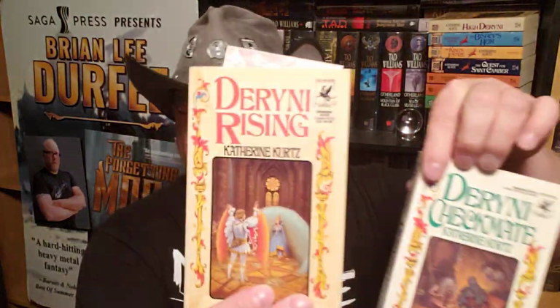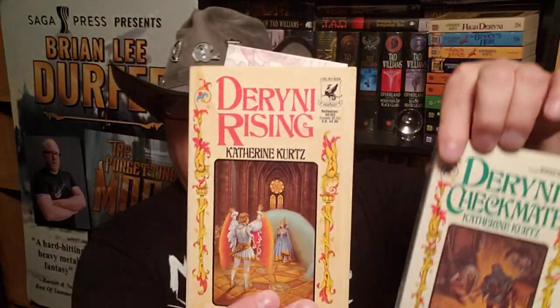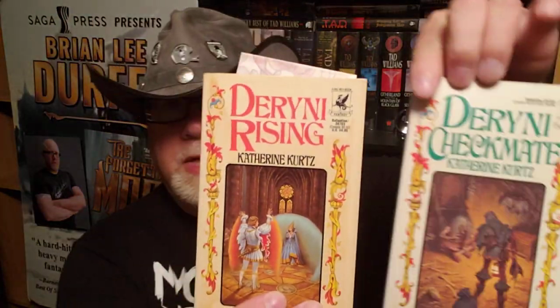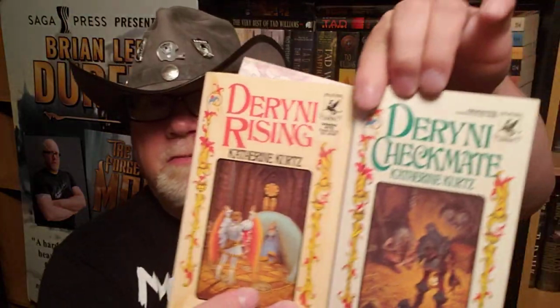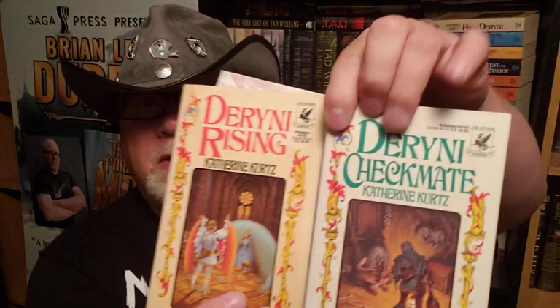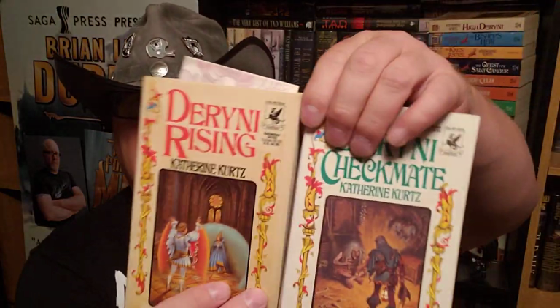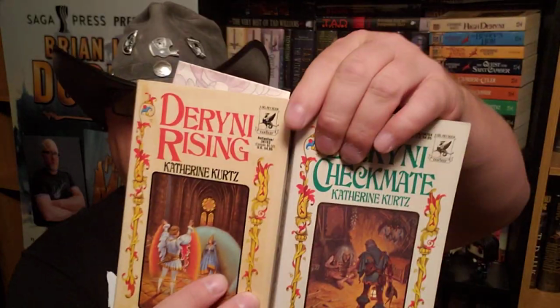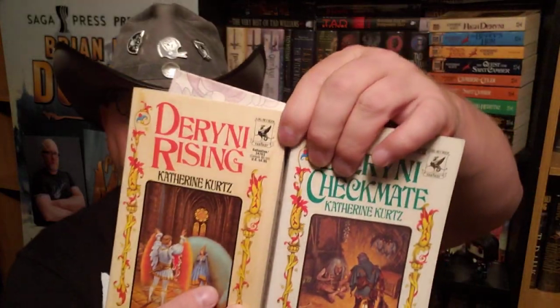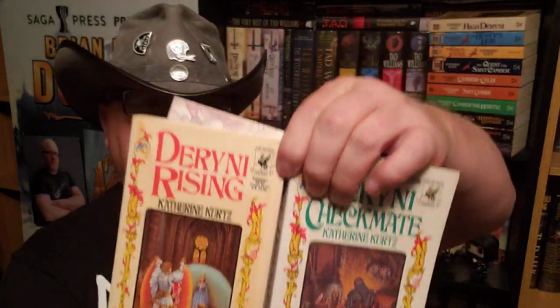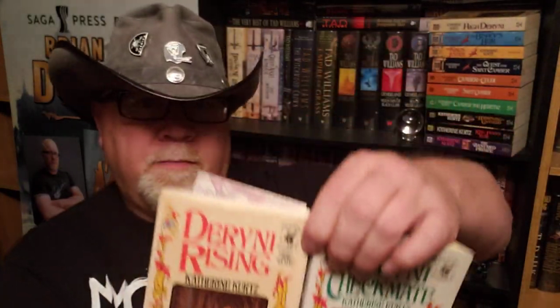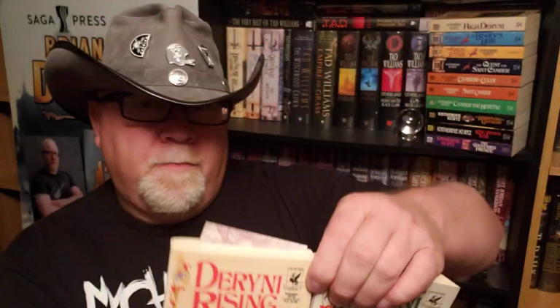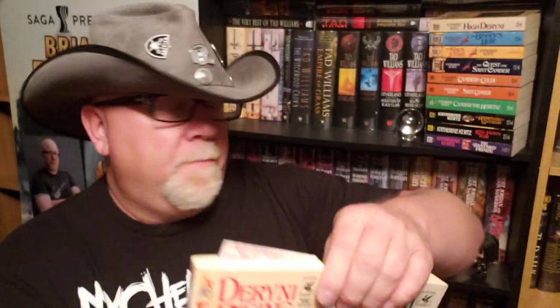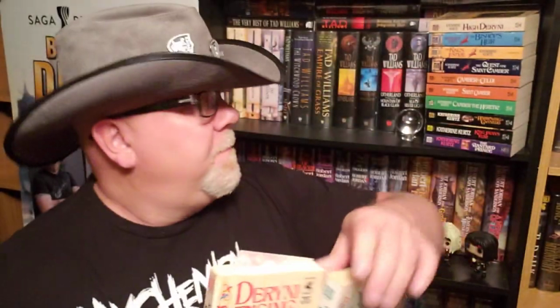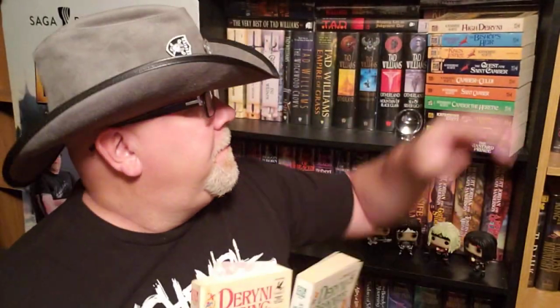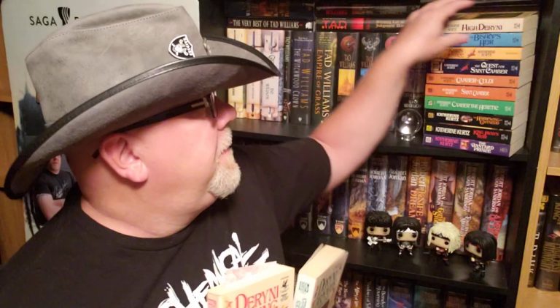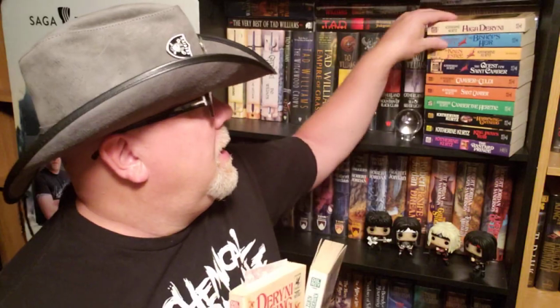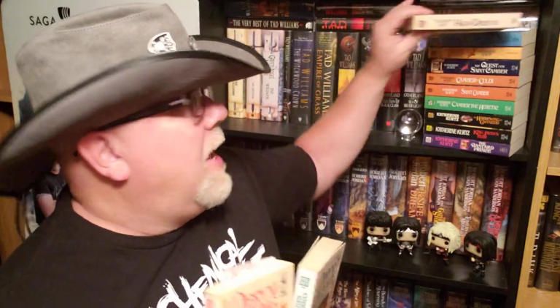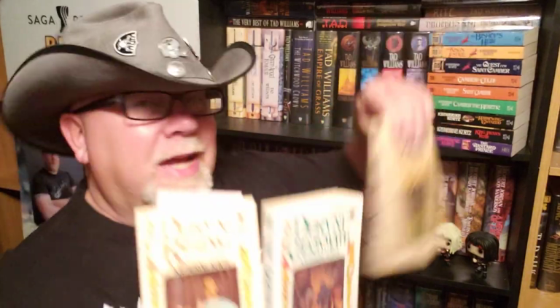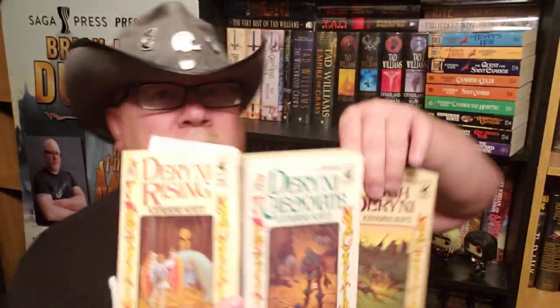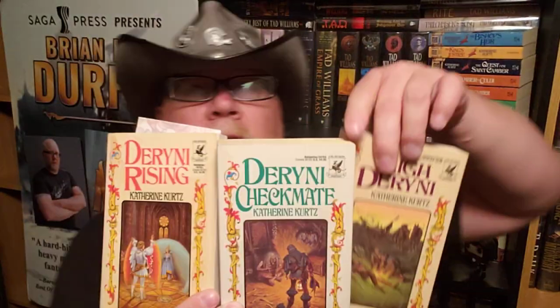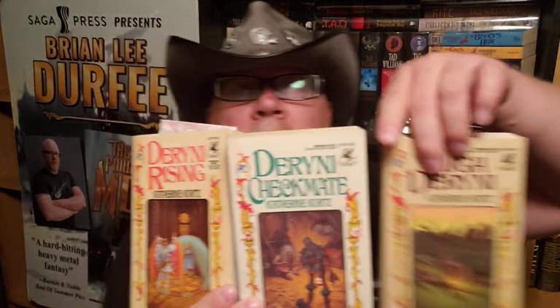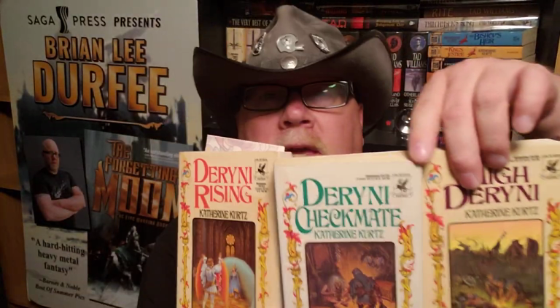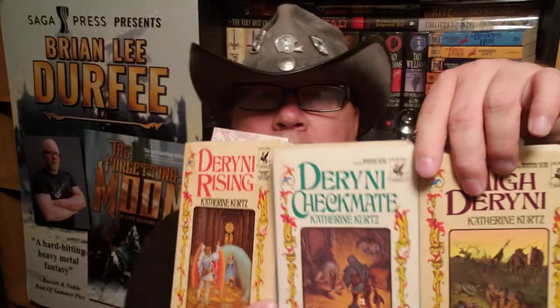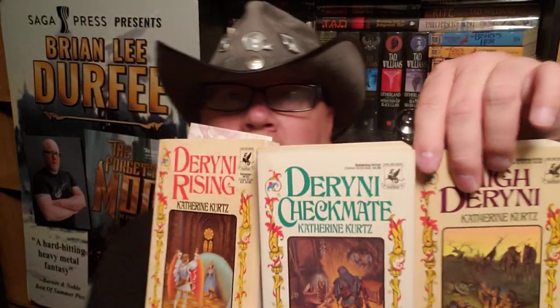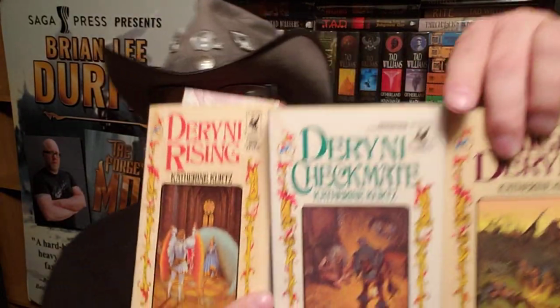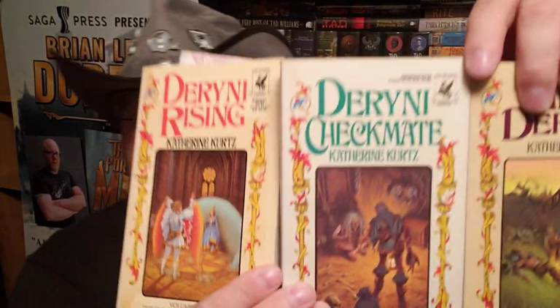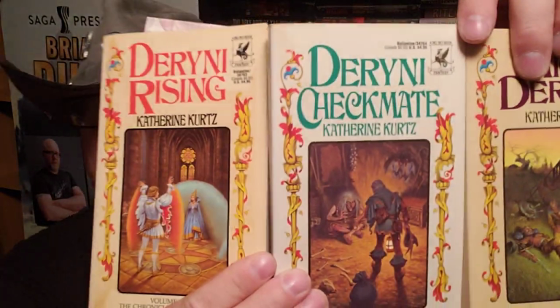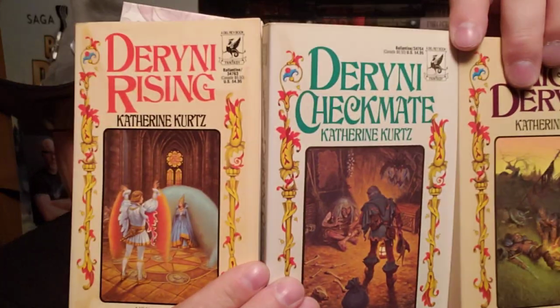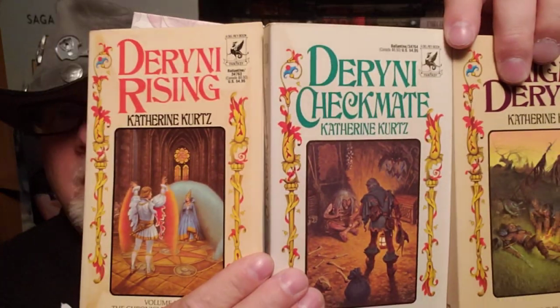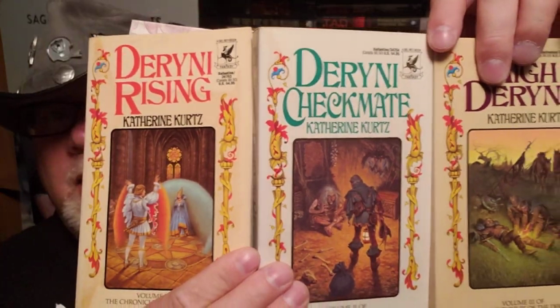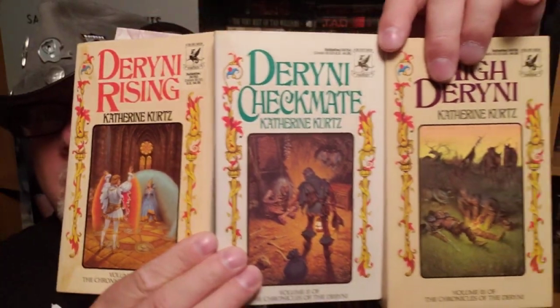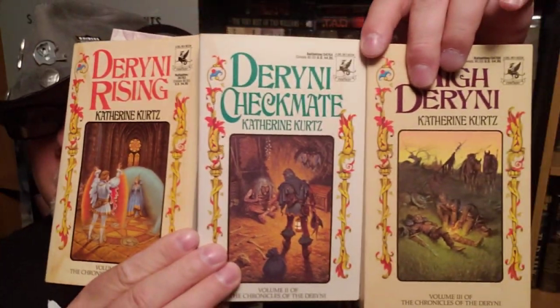It's the first trilogy: Deryni Rising, Deryni Checkmate. They came out in 1970.